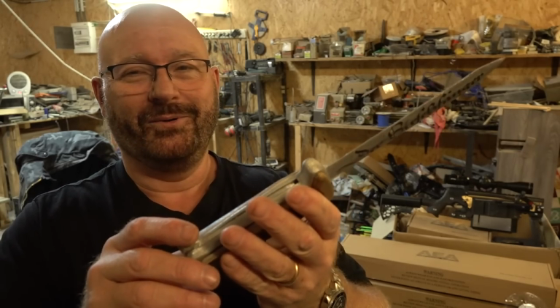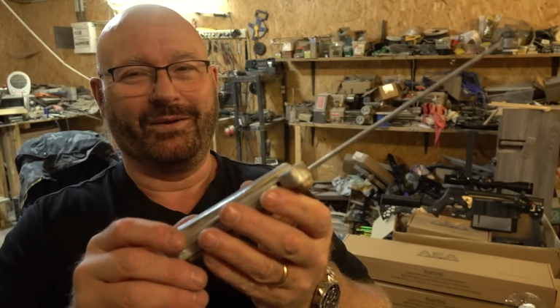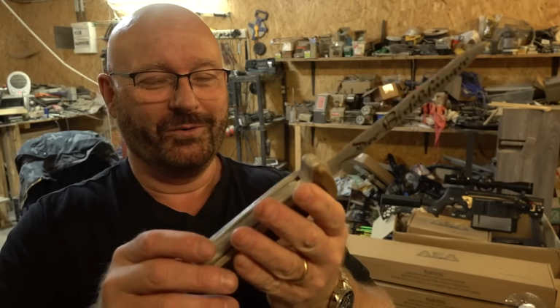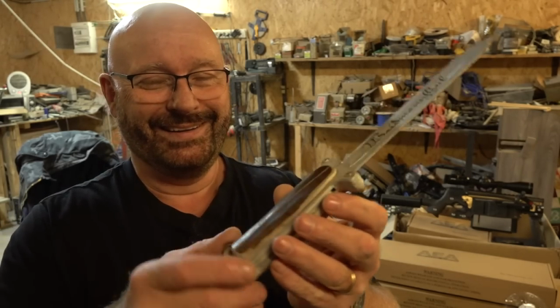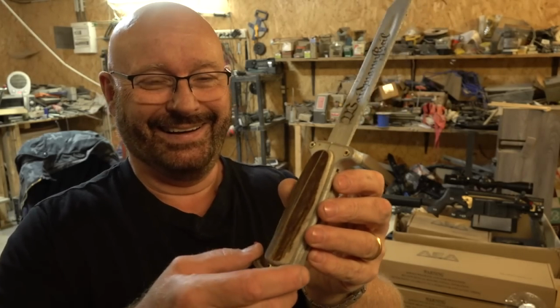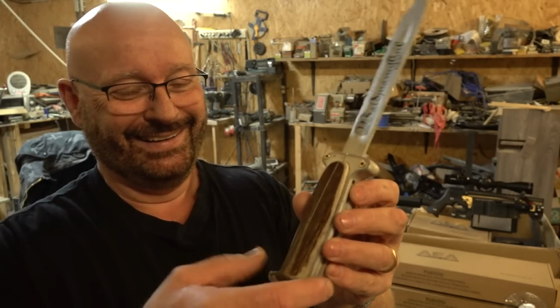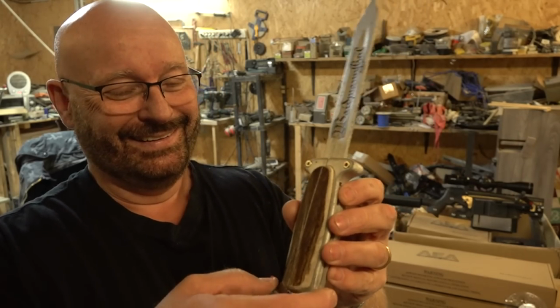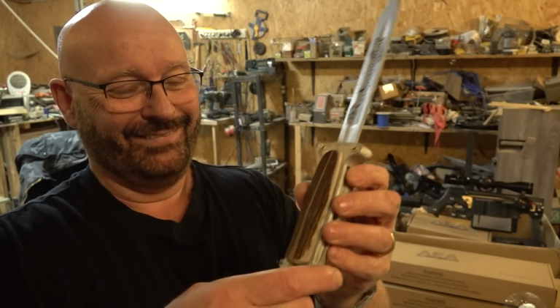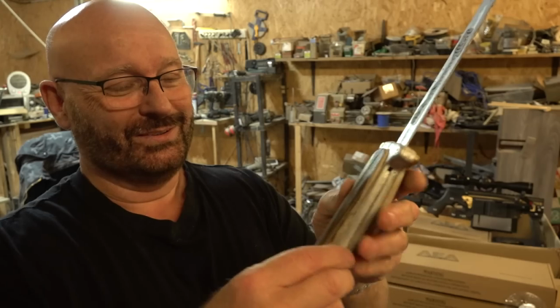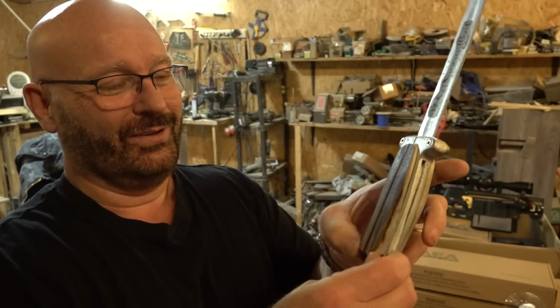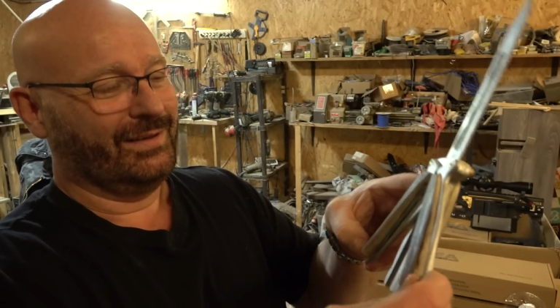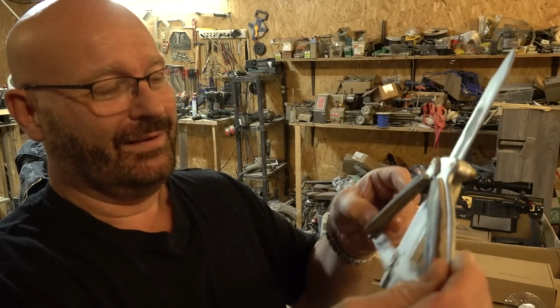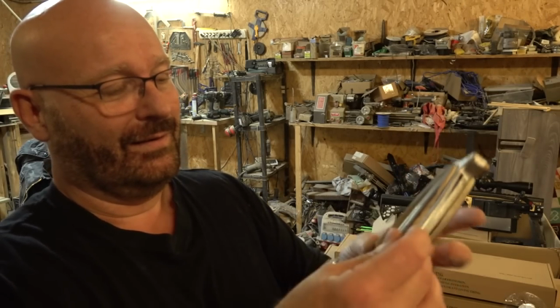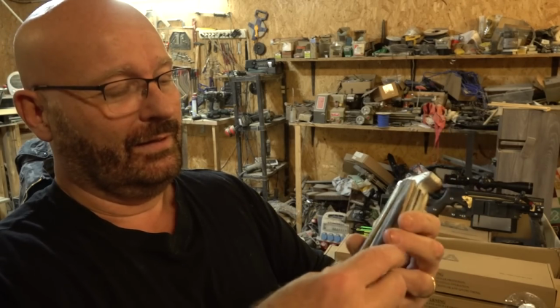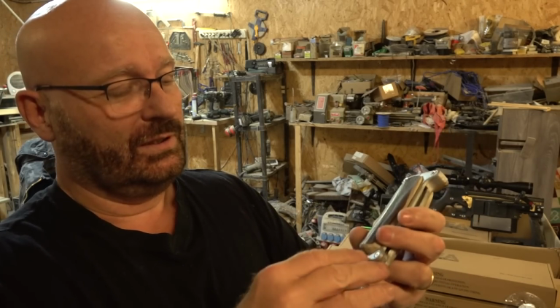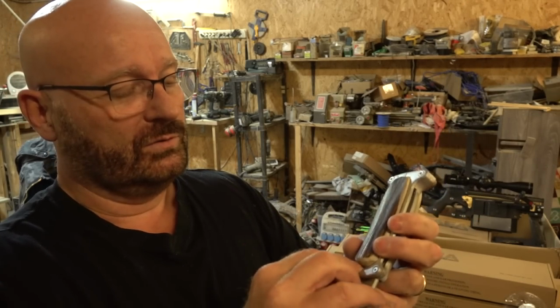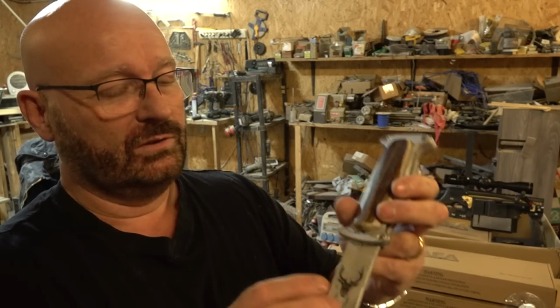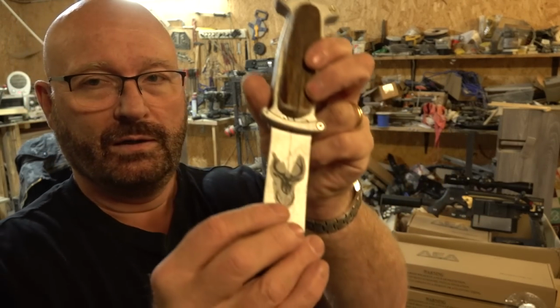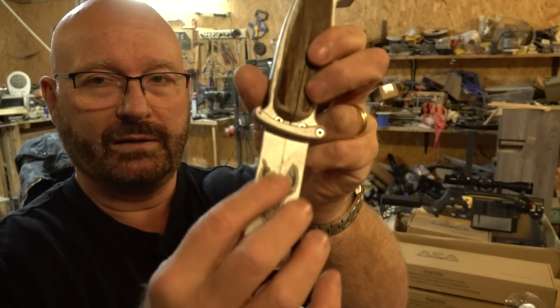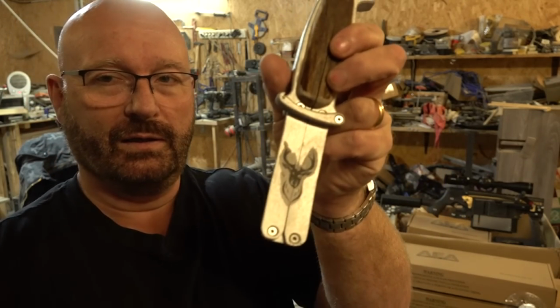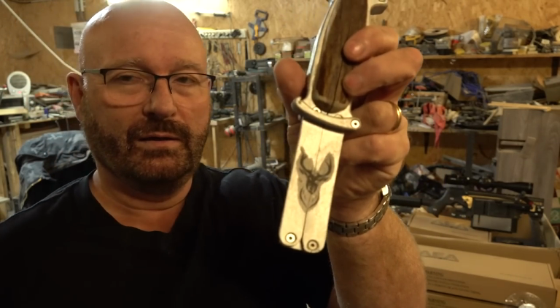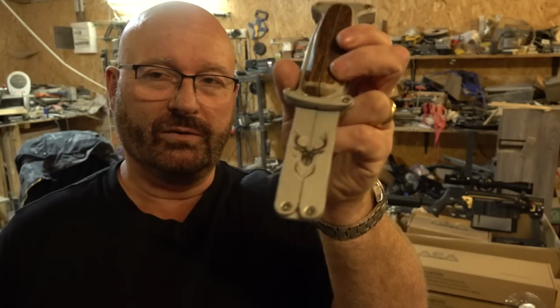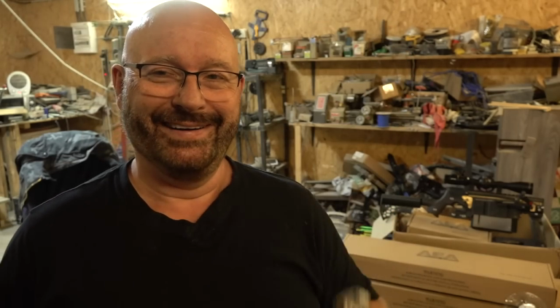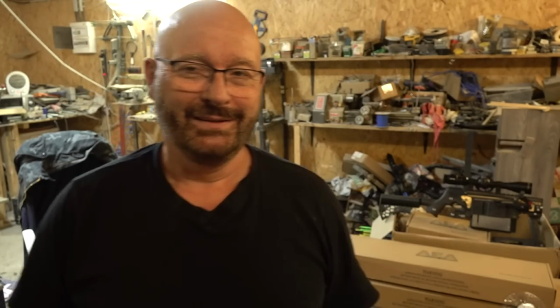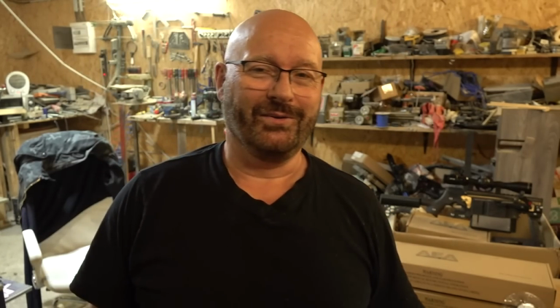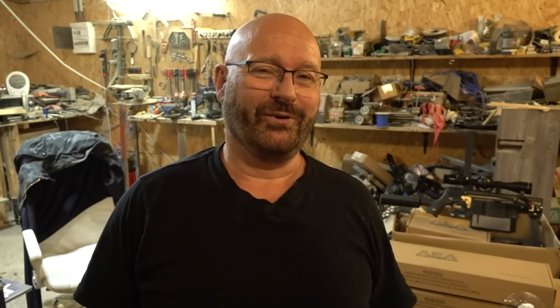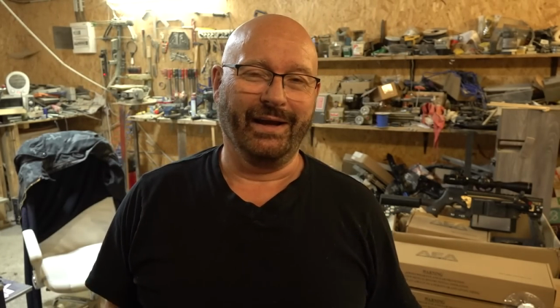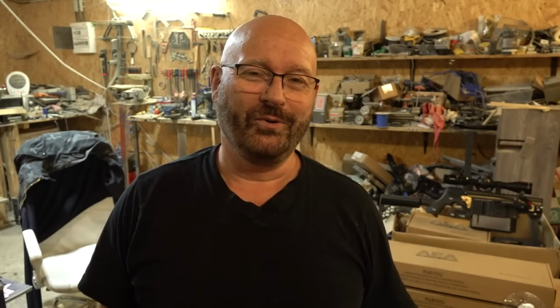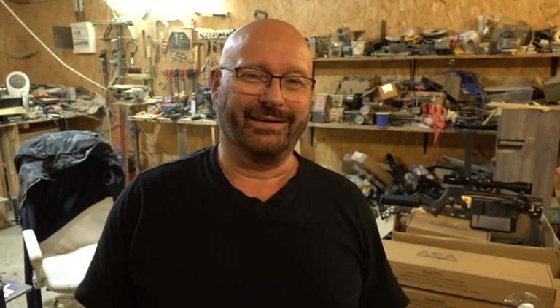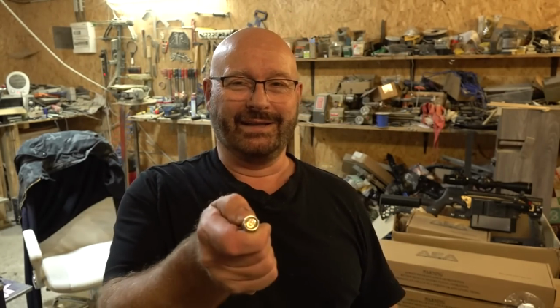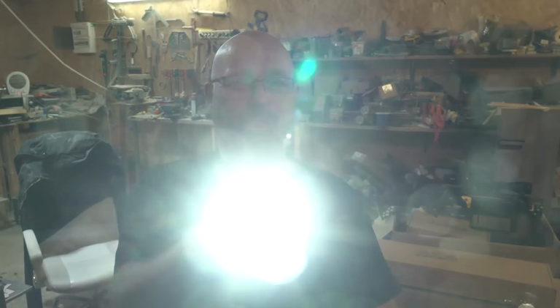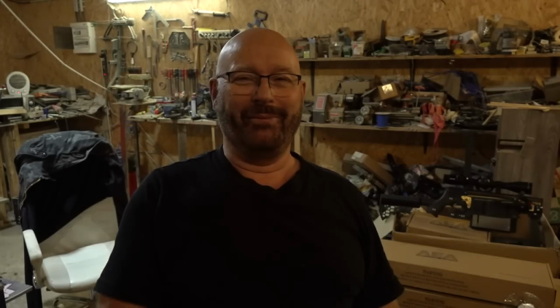What do you think? Would you want one? Let me close it again for you. And as you see in closed condition, we've got the deer right here. That's it for today — I hope you liked it. Thanks and bye-bye.